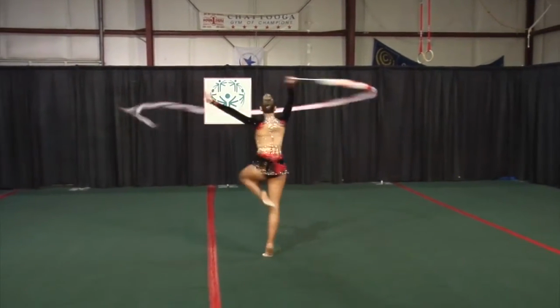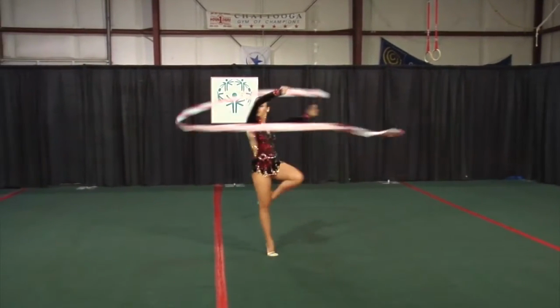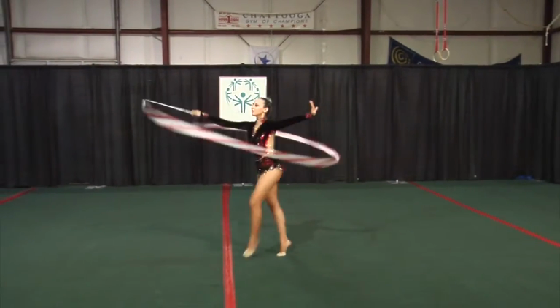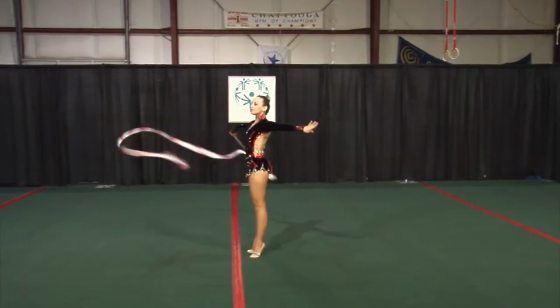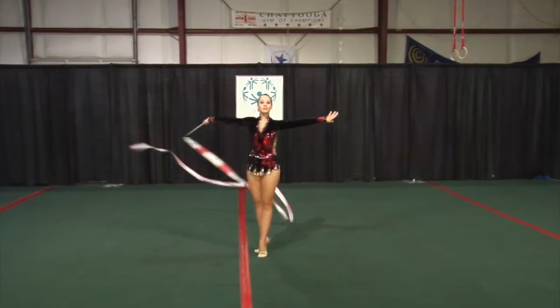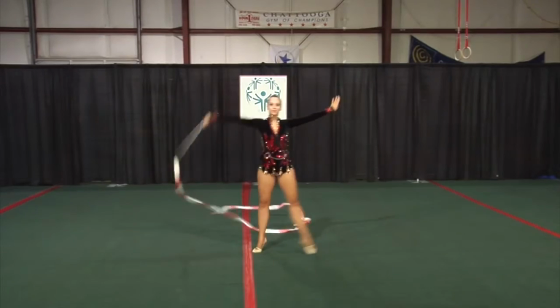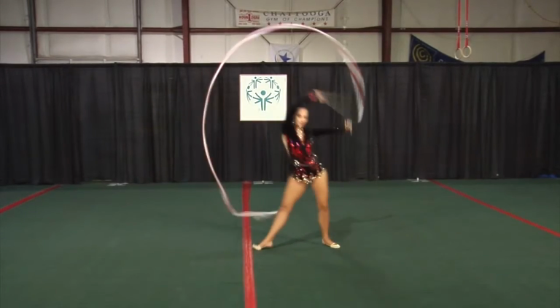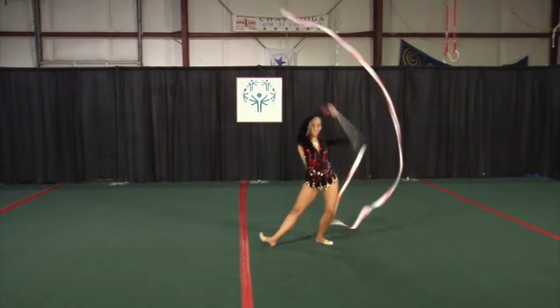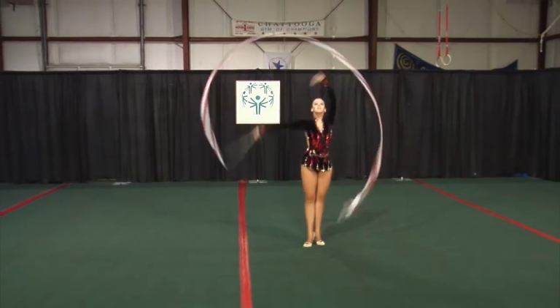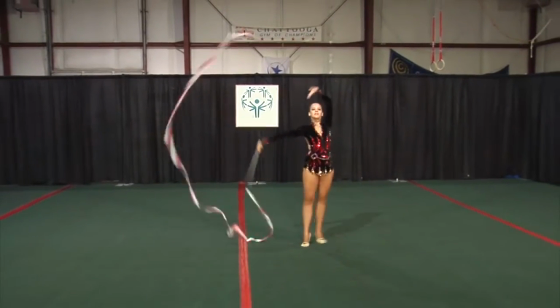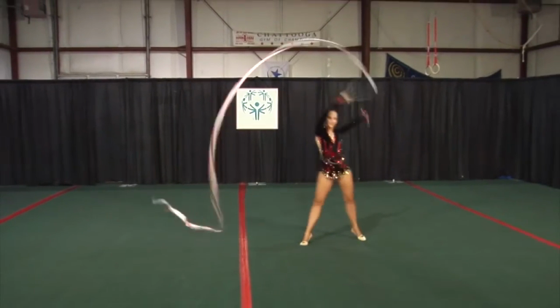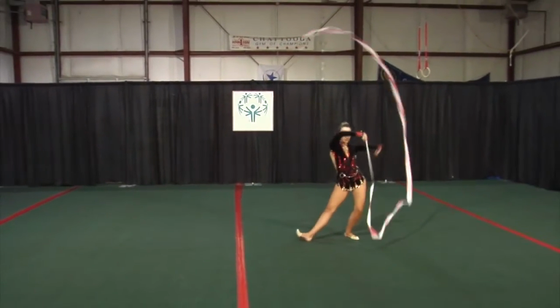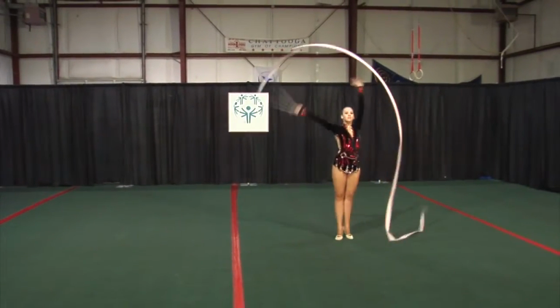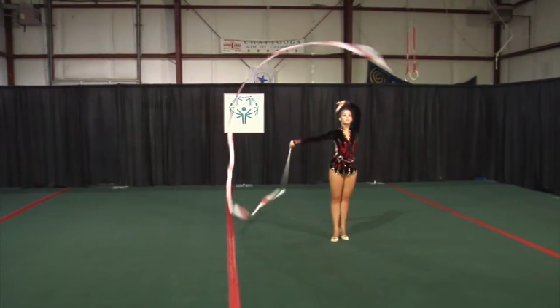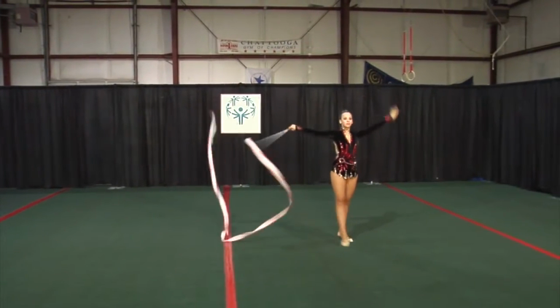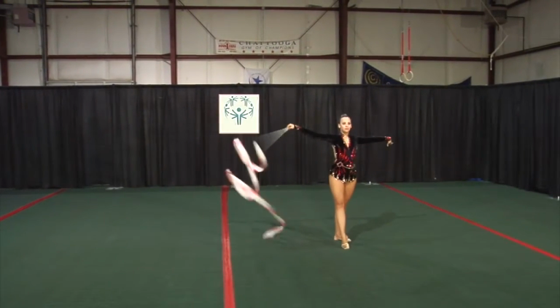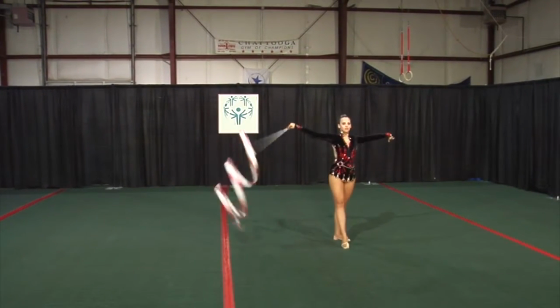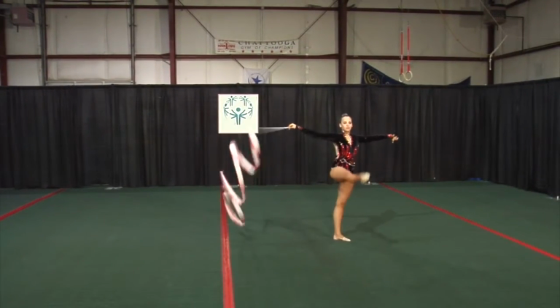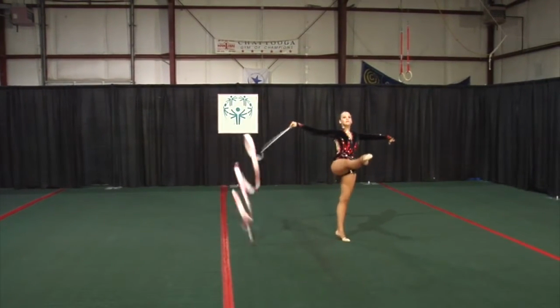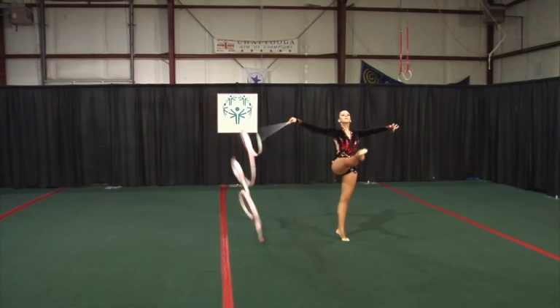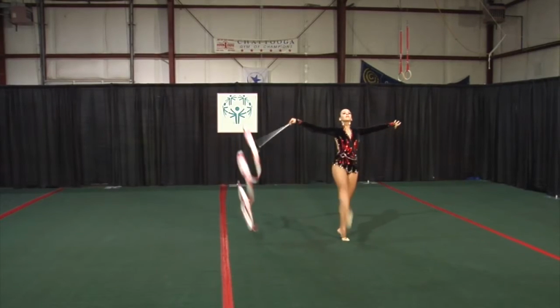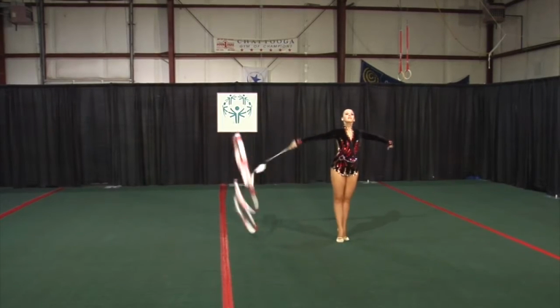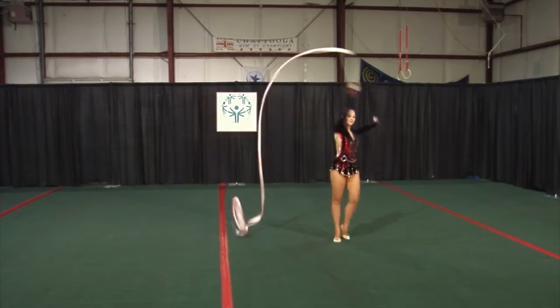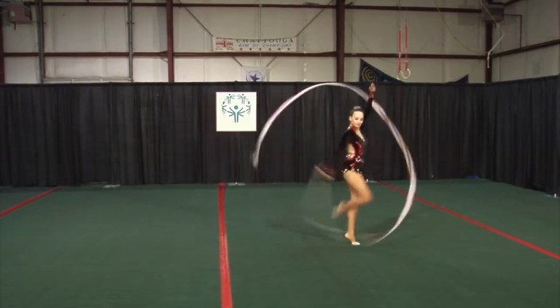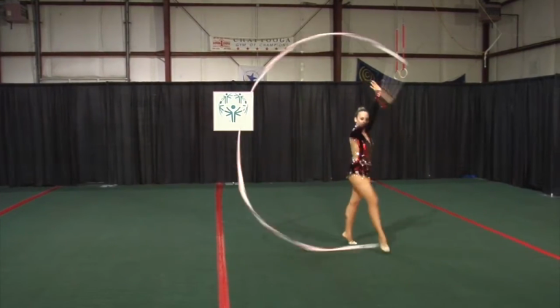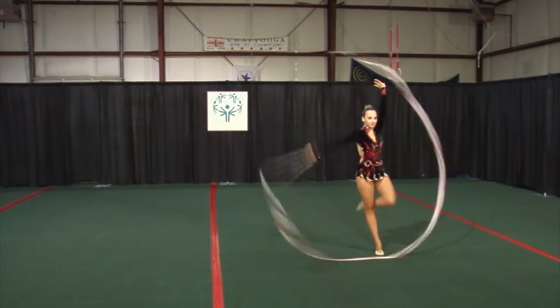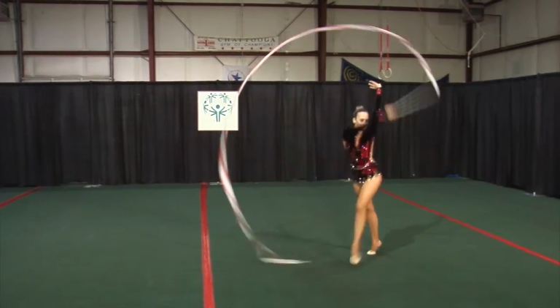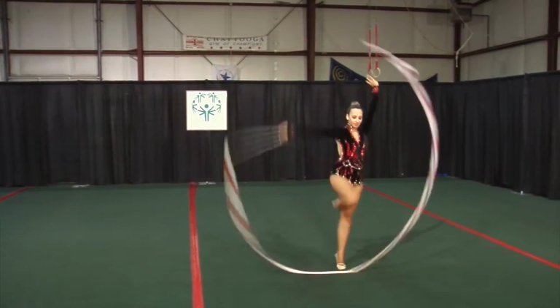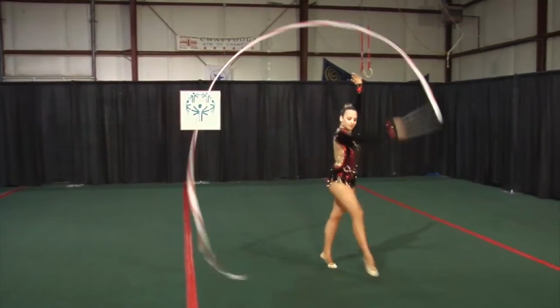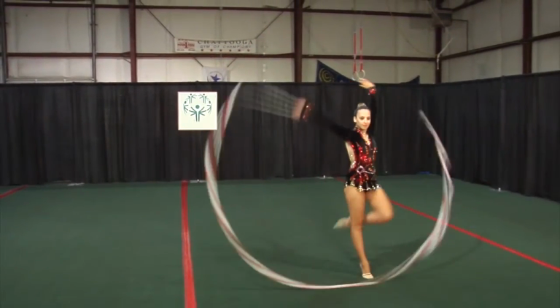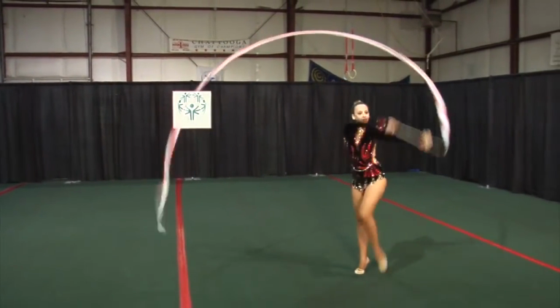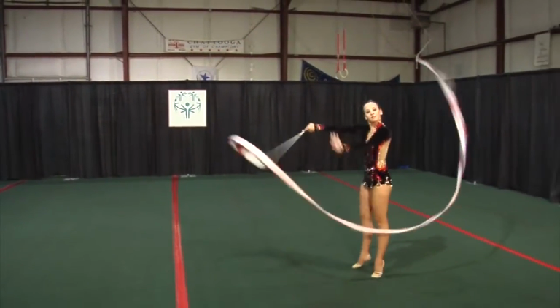360 degree passé pivot. Side steps with overhead swings. Front arabesque balance. Passé steps over frontal circles.